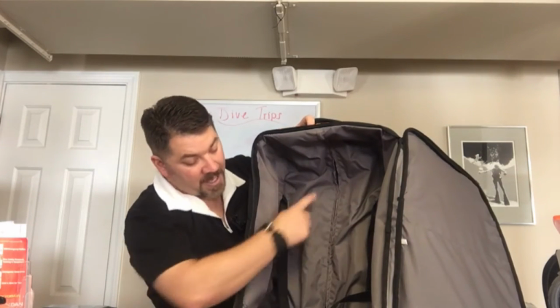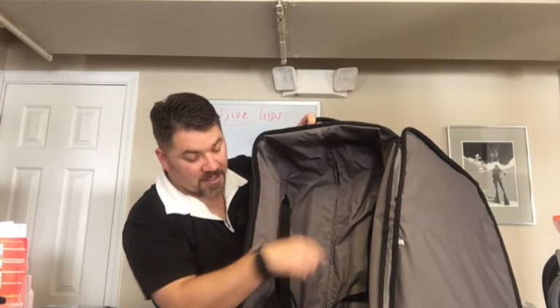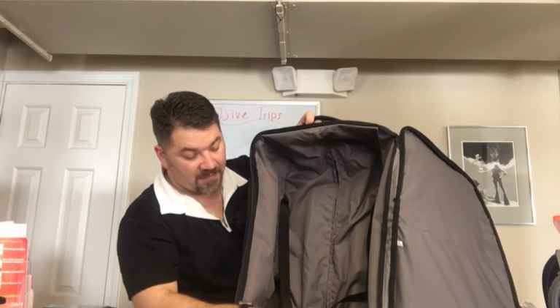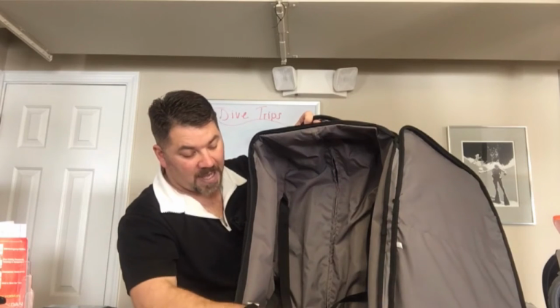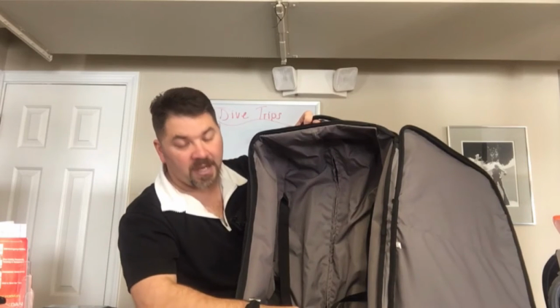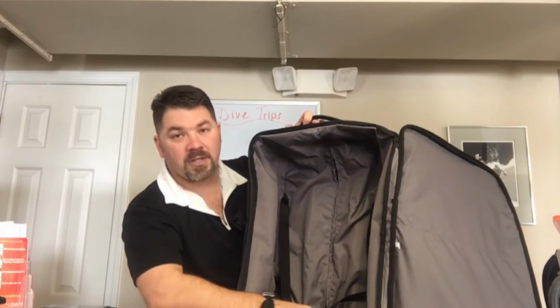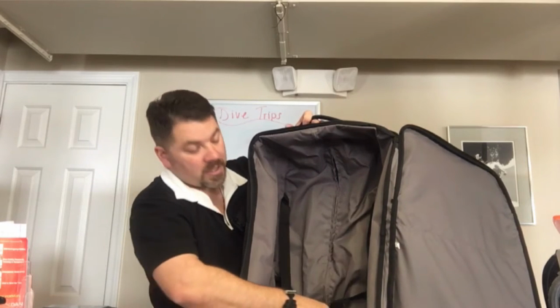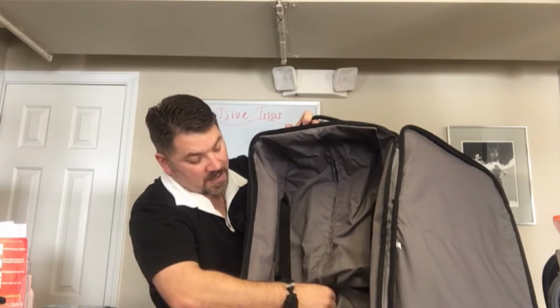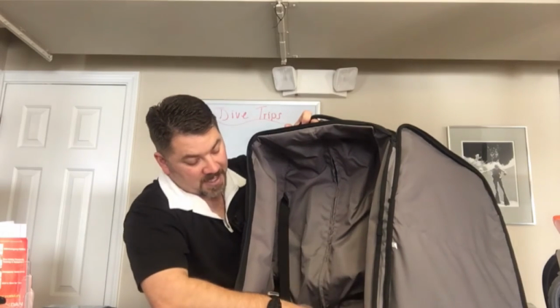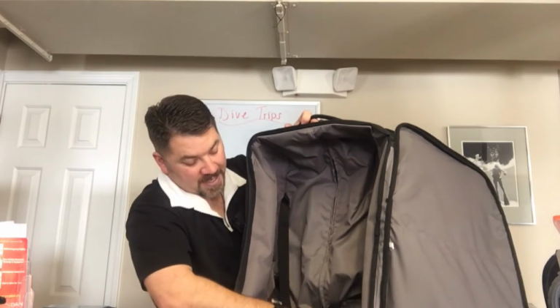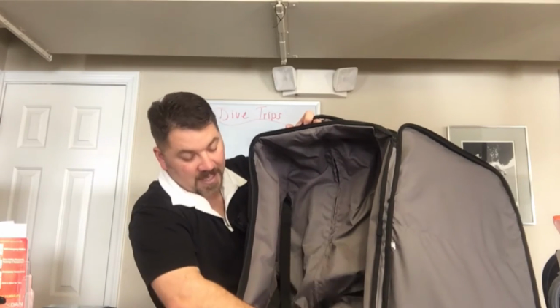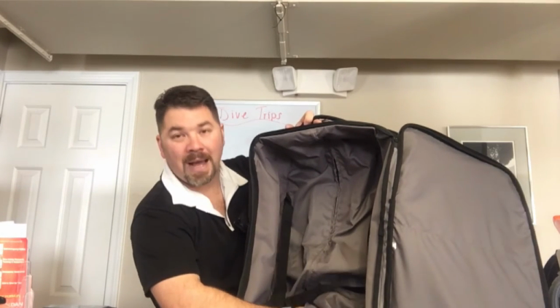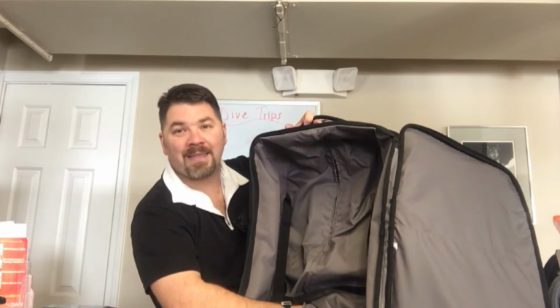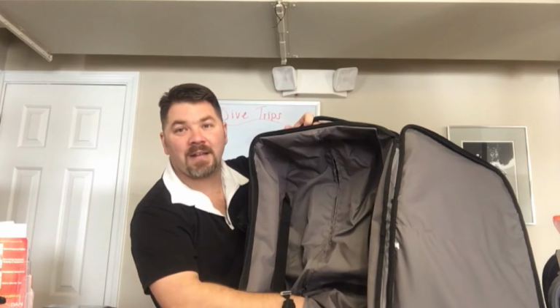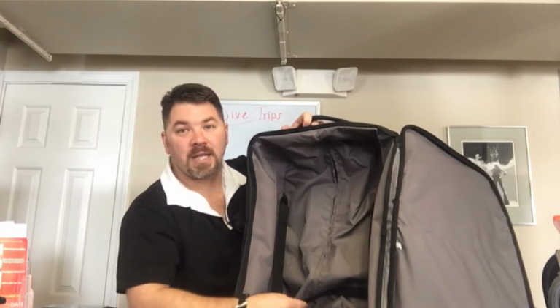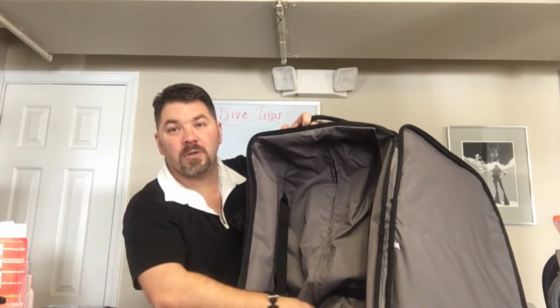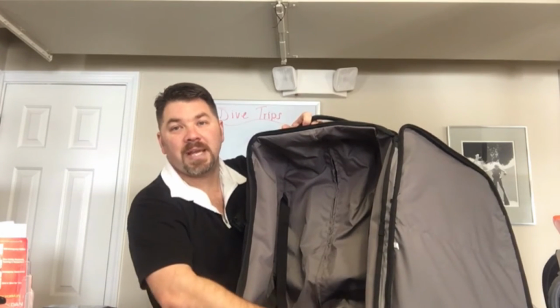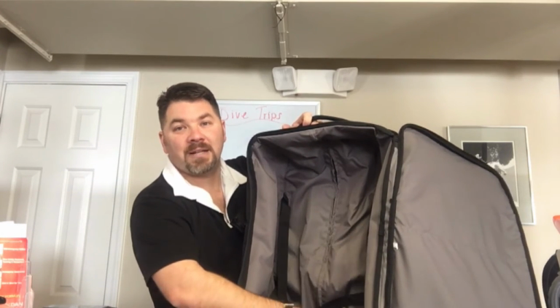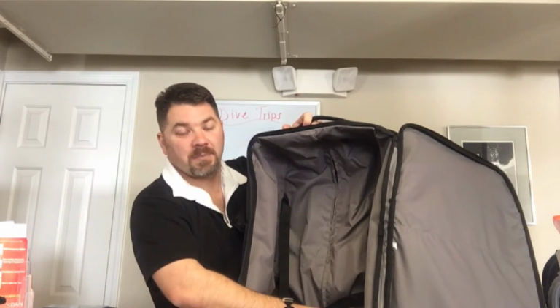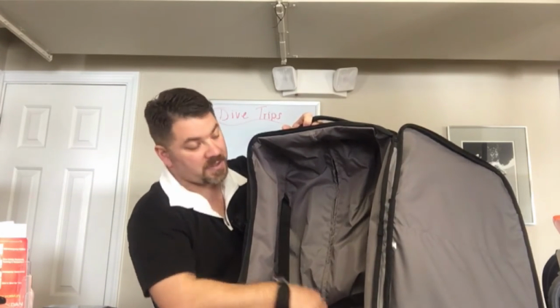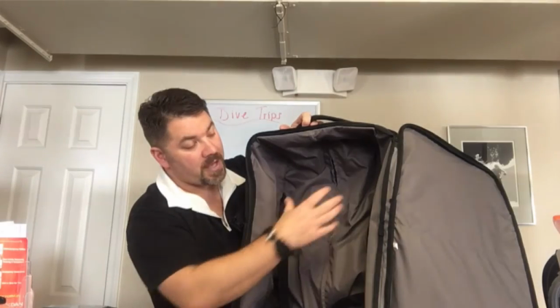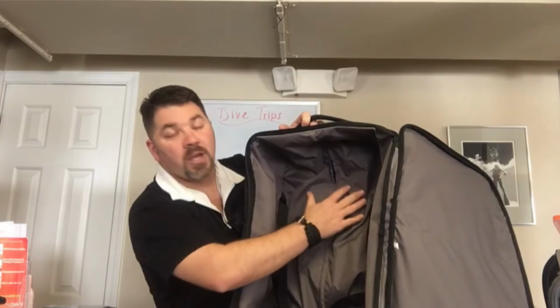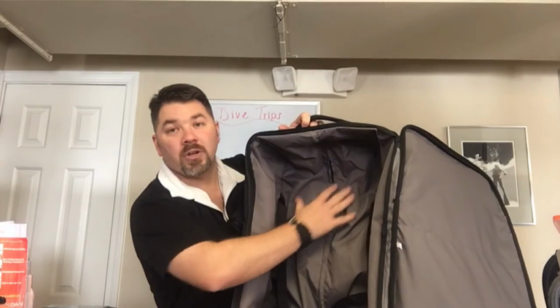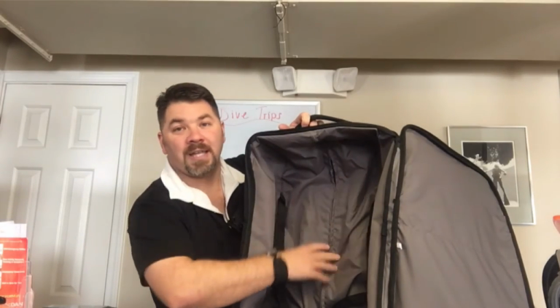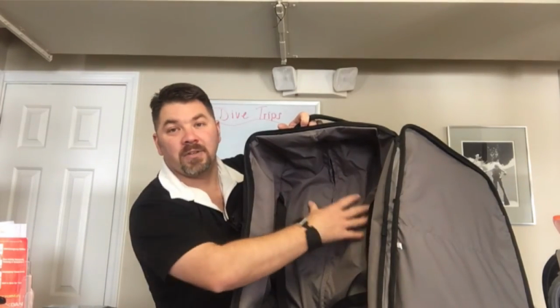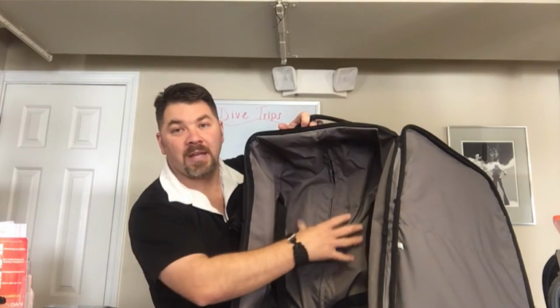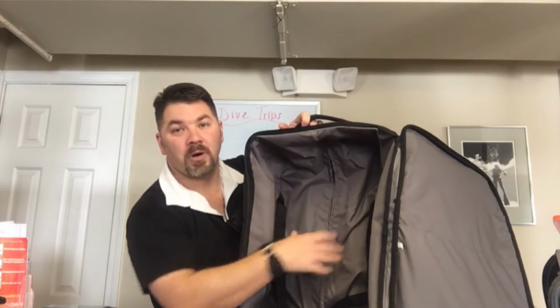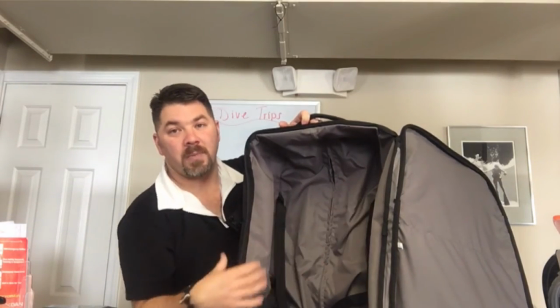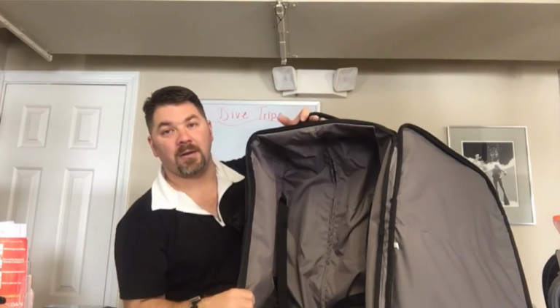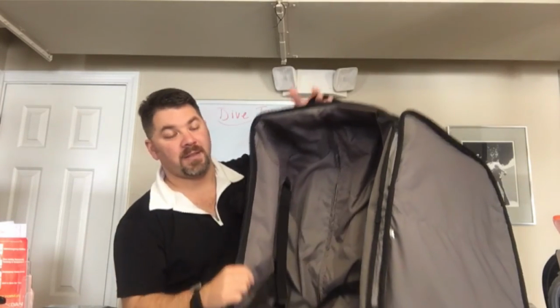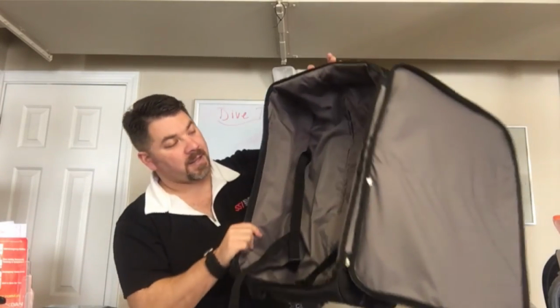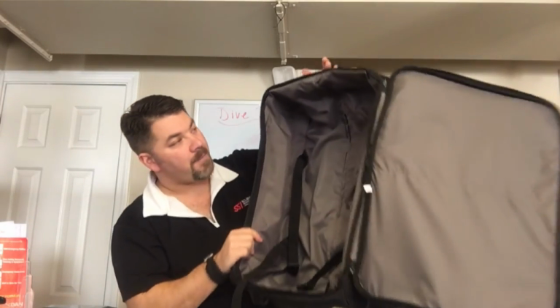It does have a liner here that you can zip to get down behind it if you need to. That liner is simply there so you're not getting into the handle part of the bag.